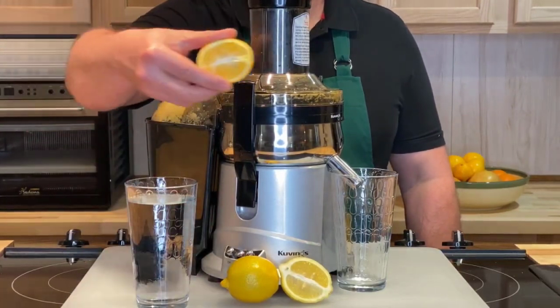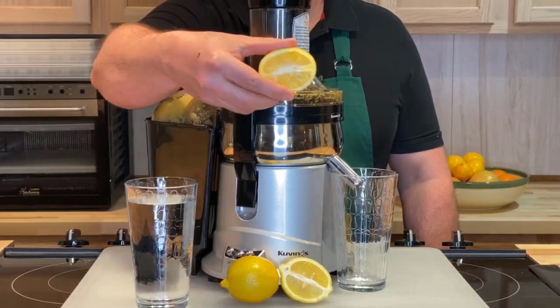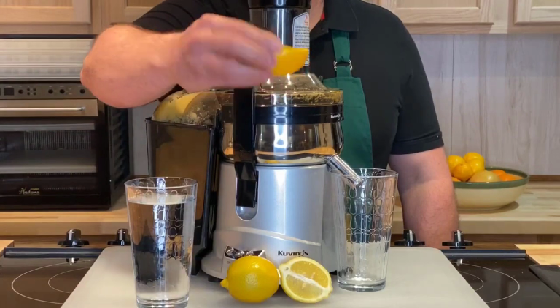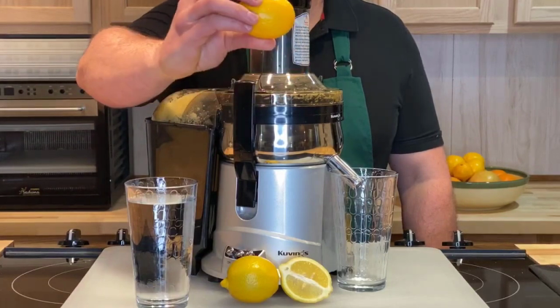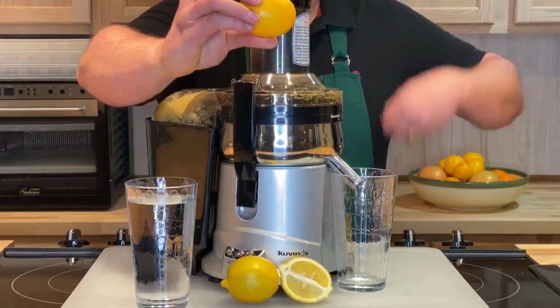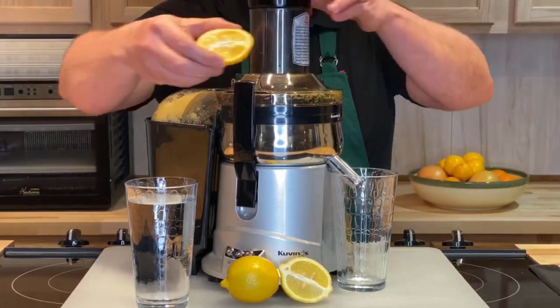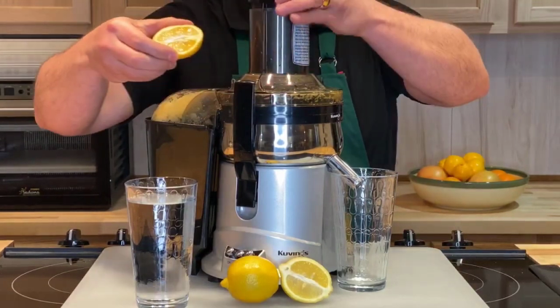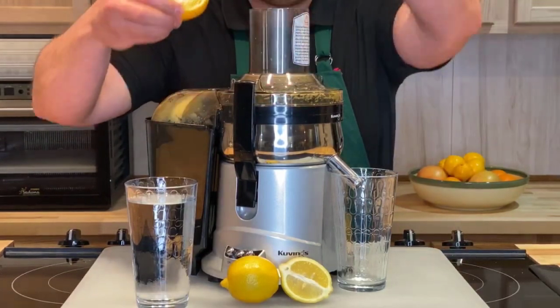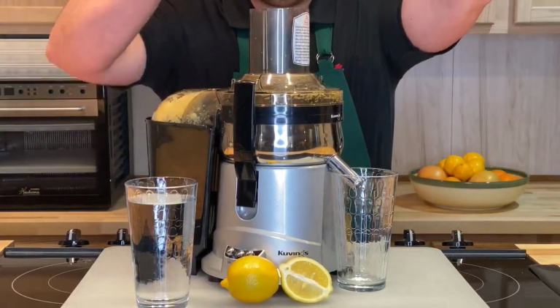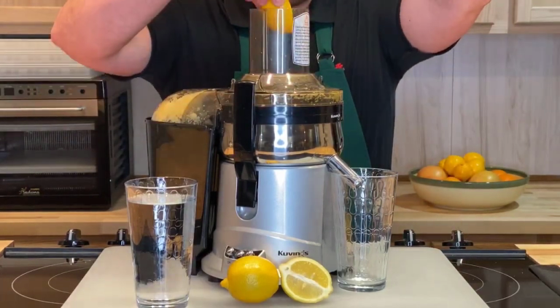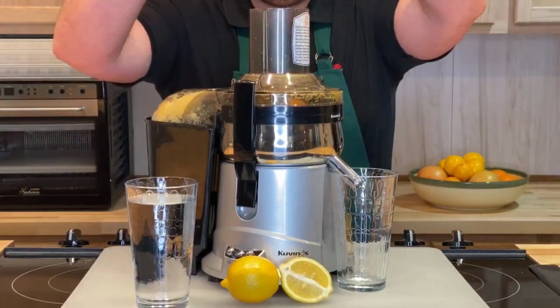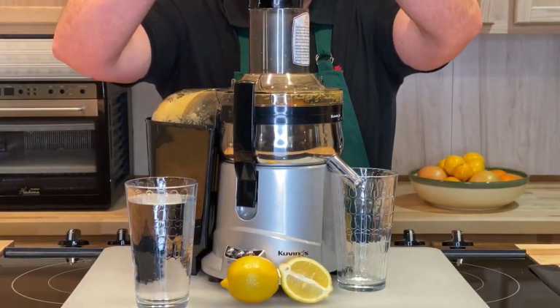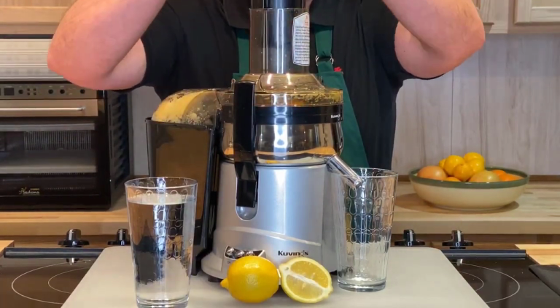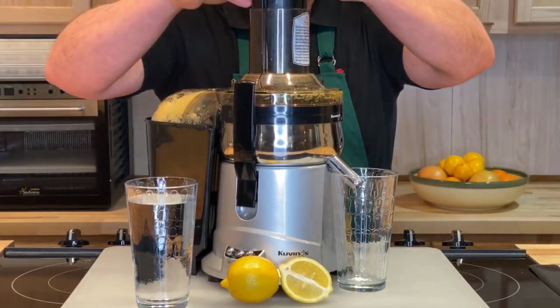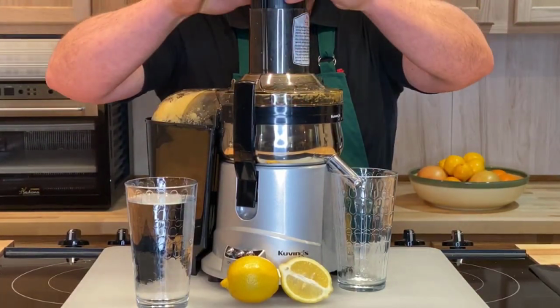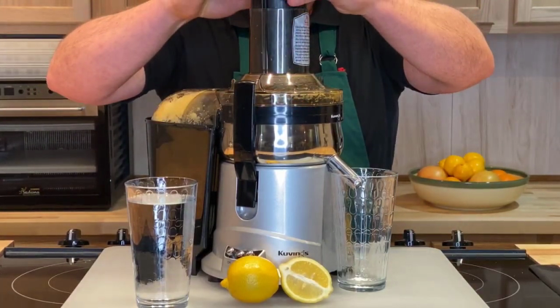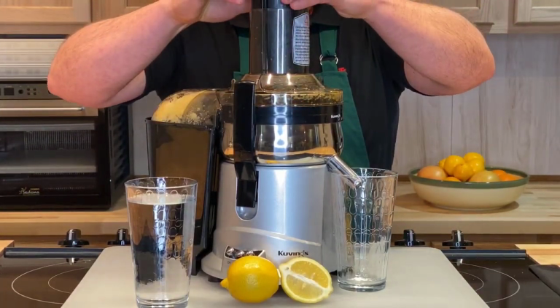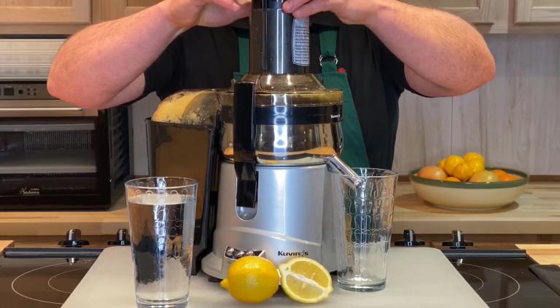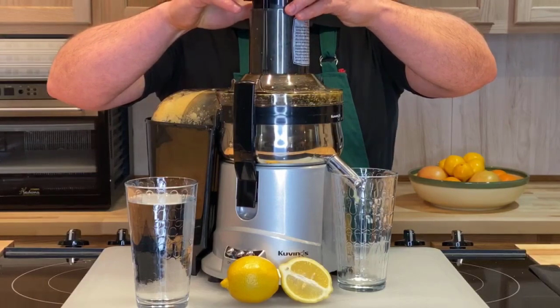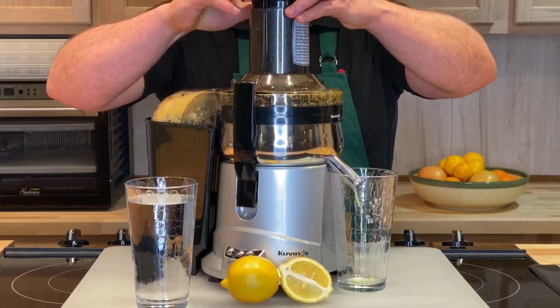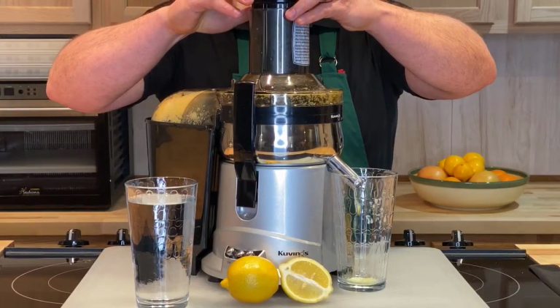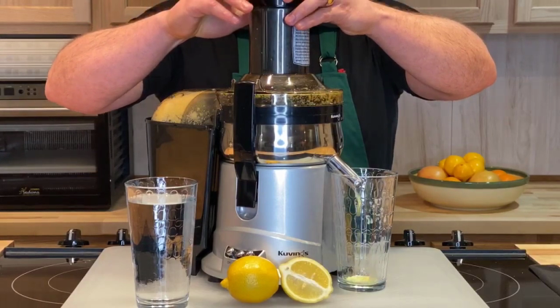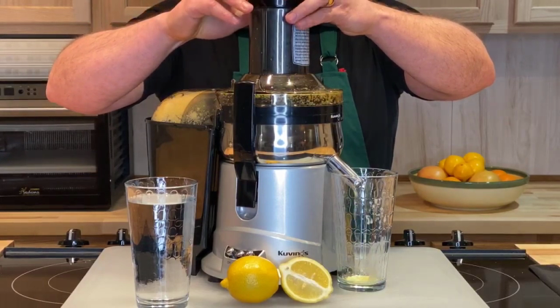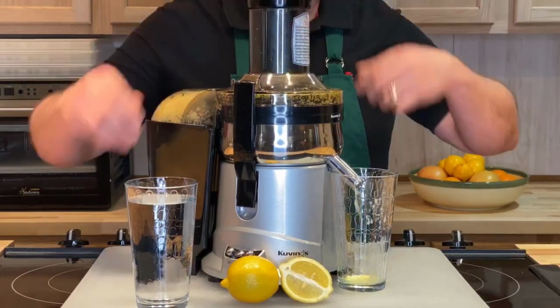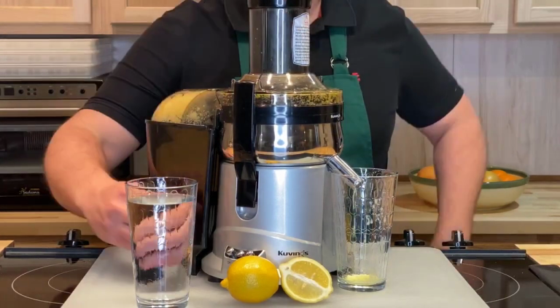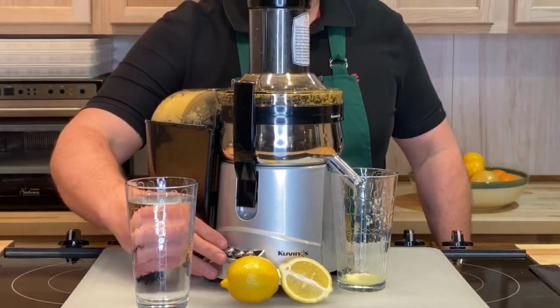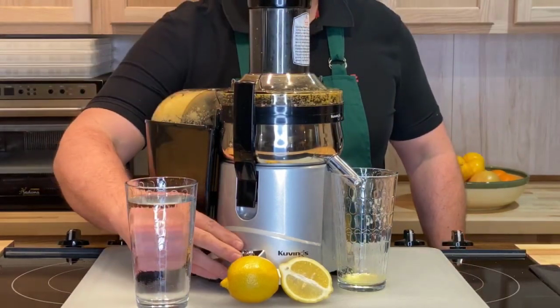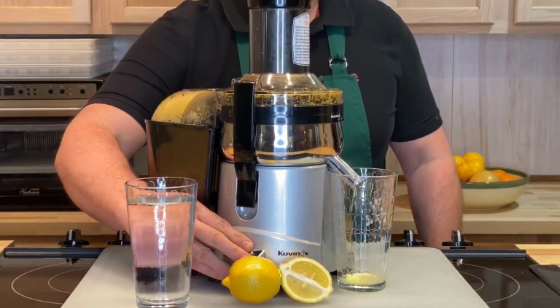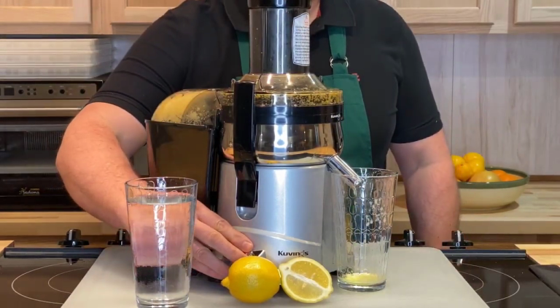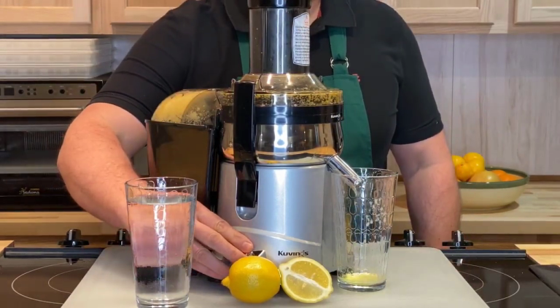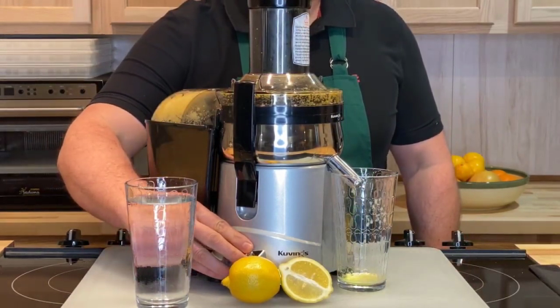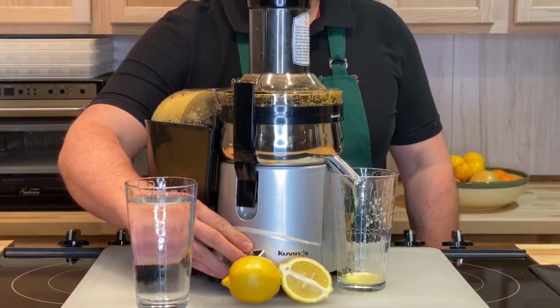Take one half of a lemon — make sure it's organic. Run it through the juicer, make sure the juicer's on. It doesn't look like much is coming out, but it will. Now turn the juicer off.